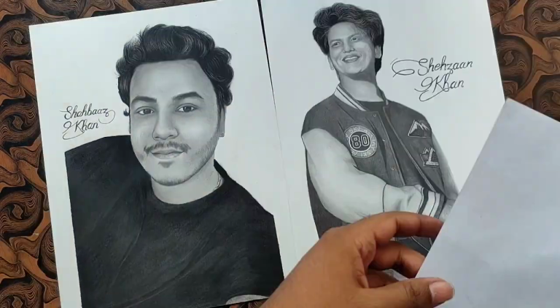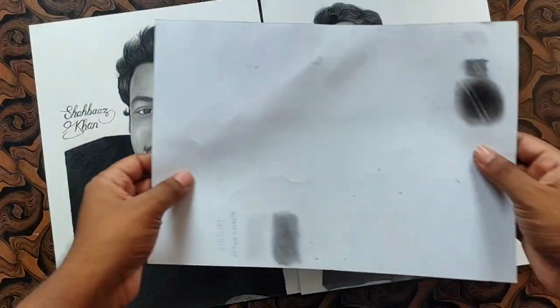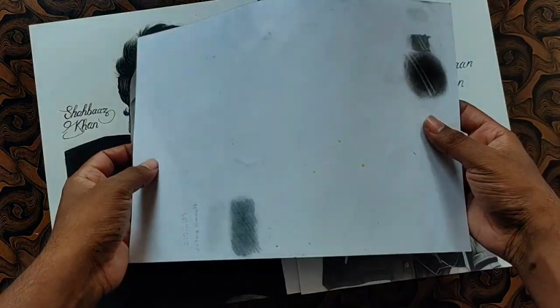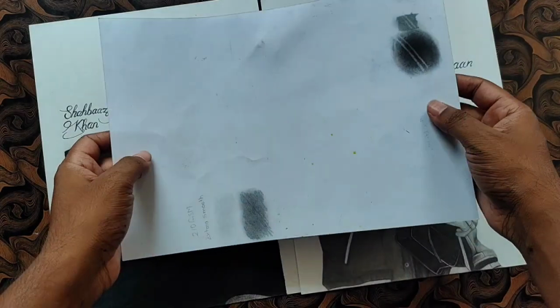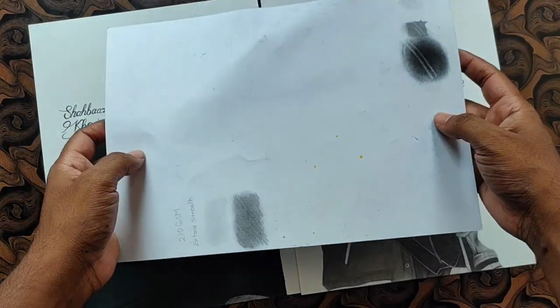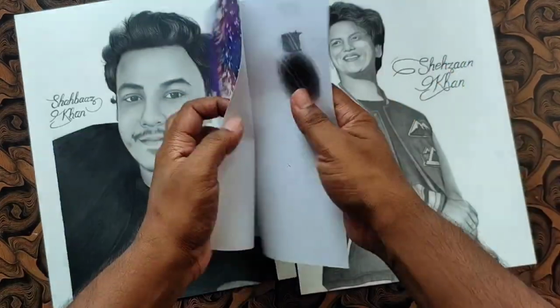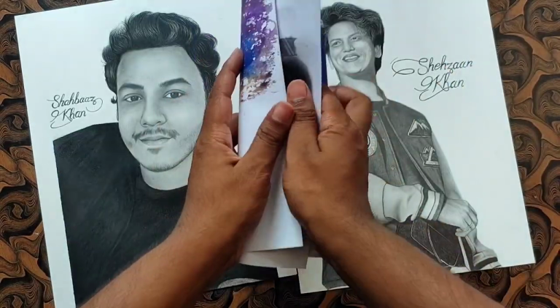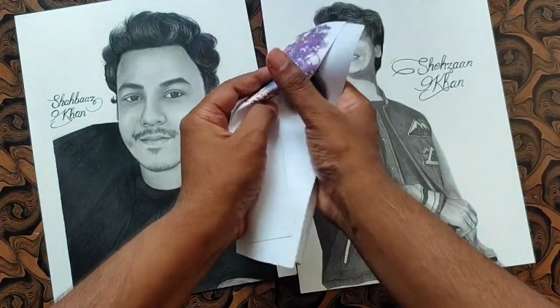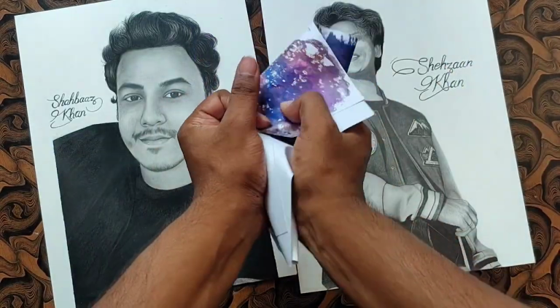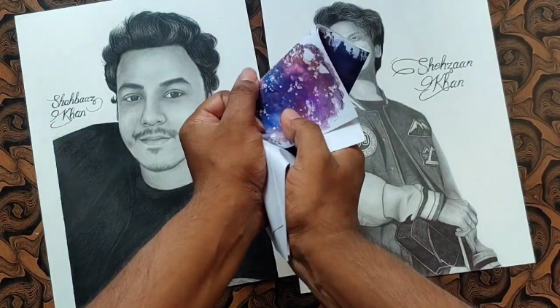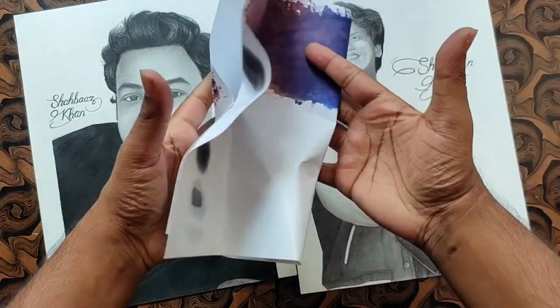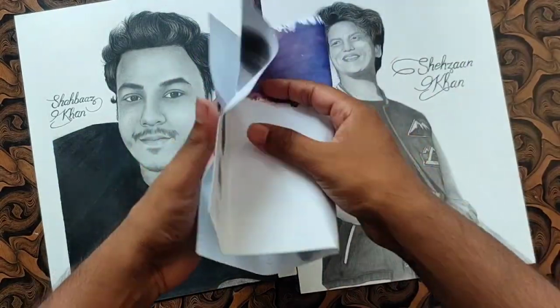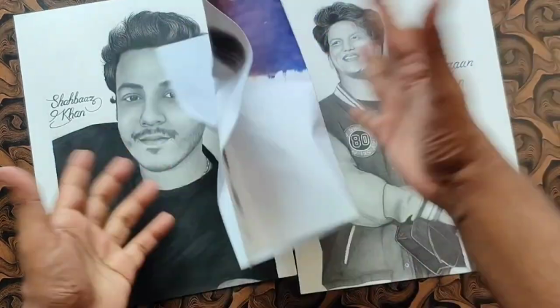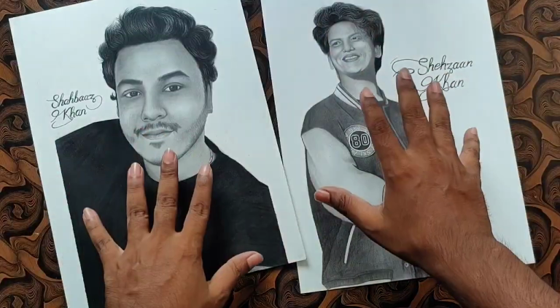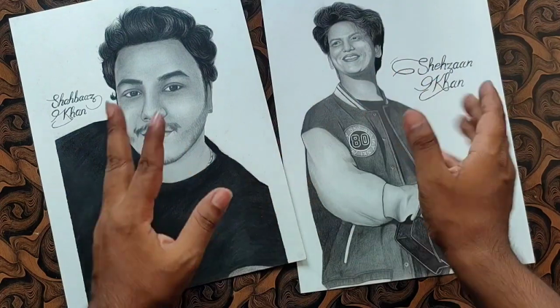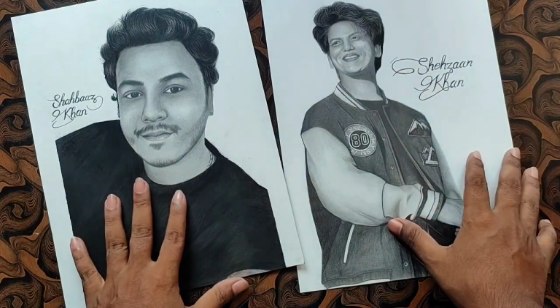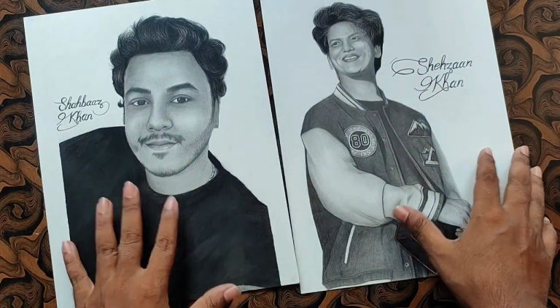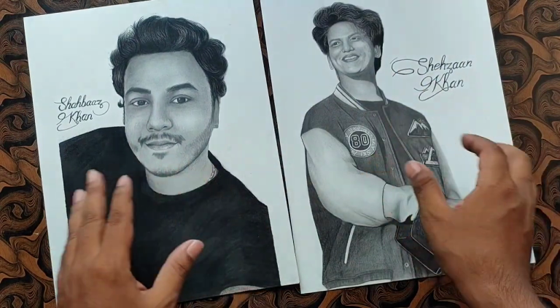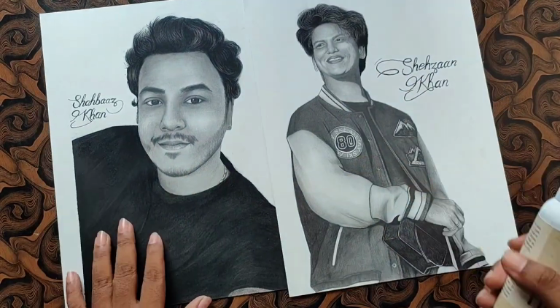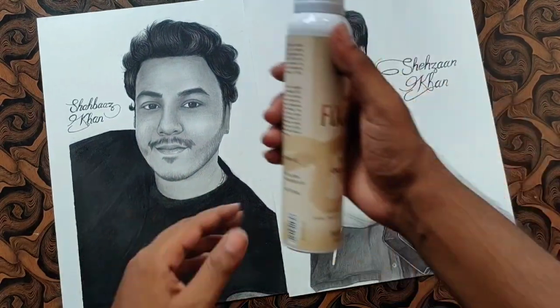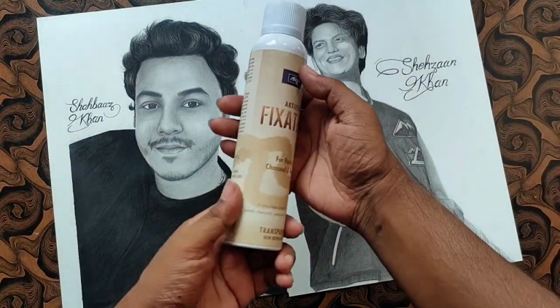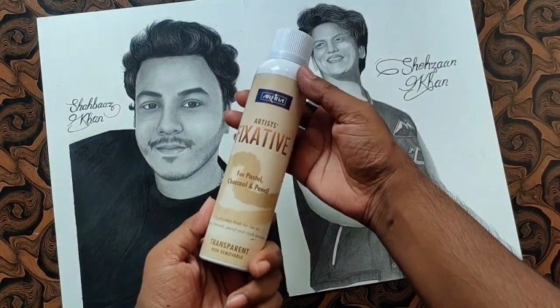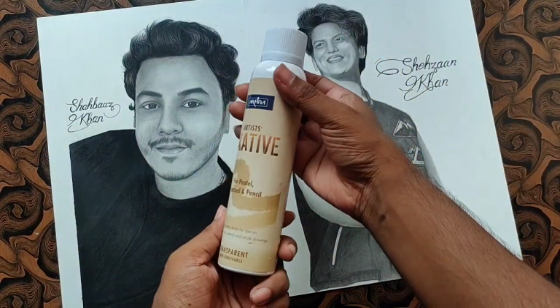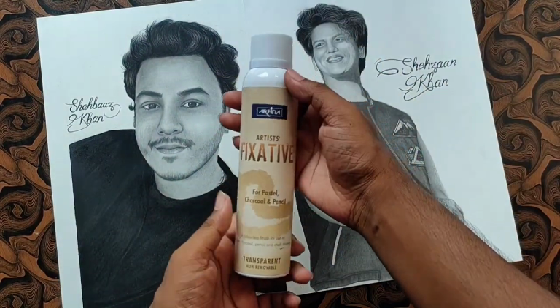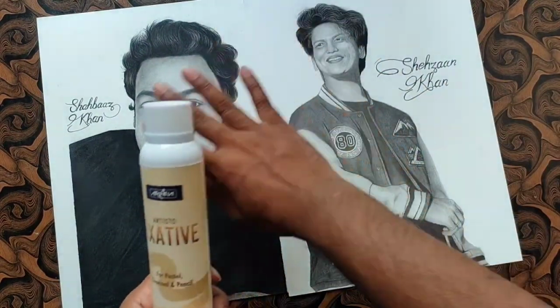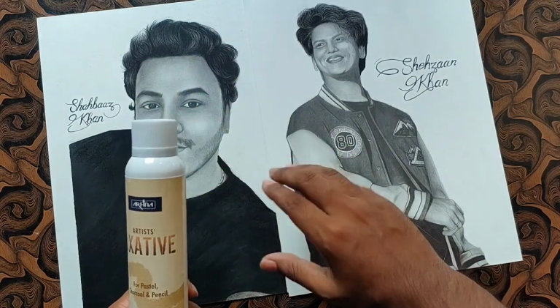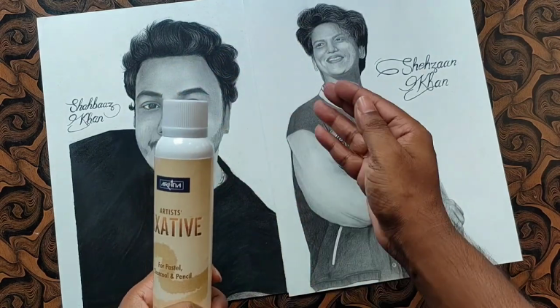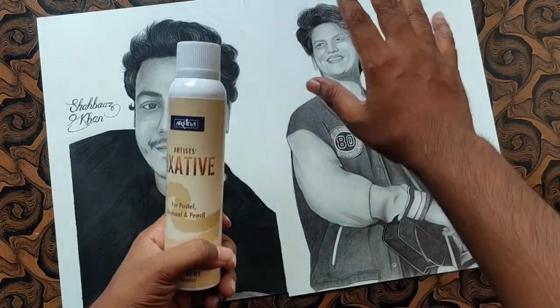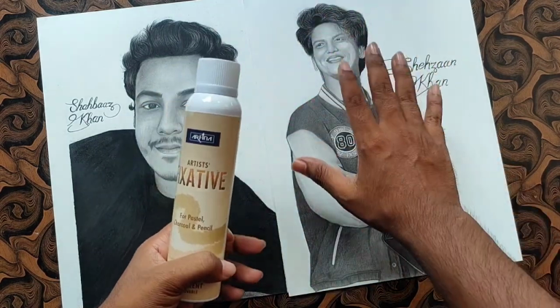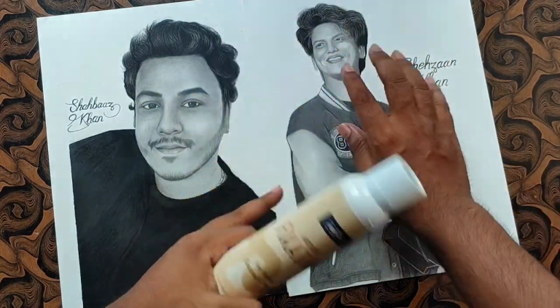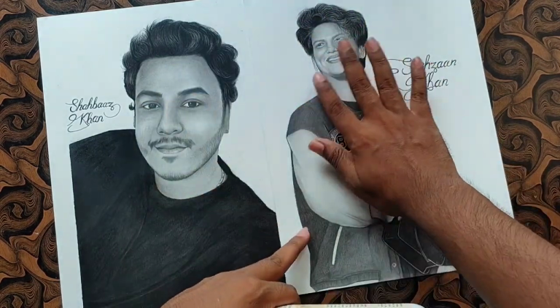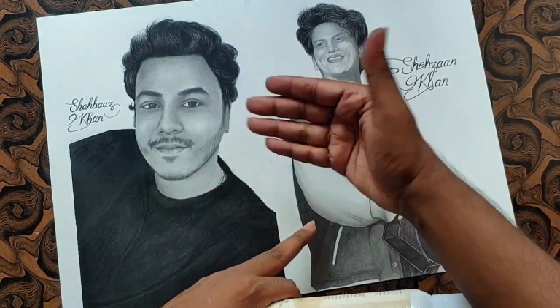If I send them normally, then this condition will happen. So I will add some safety procedures here. First of all, I will use the fixative spray, so that the quality of this sketch is preserved and gets a laminating layer.